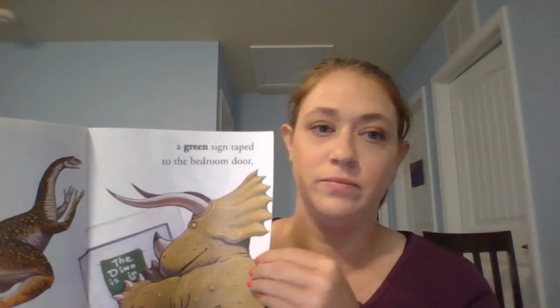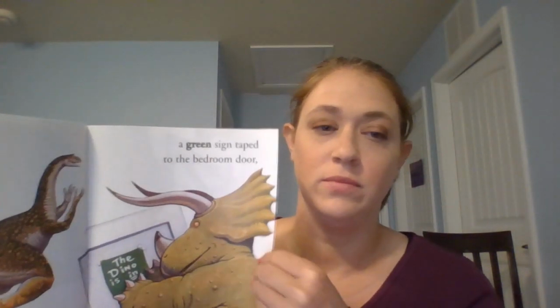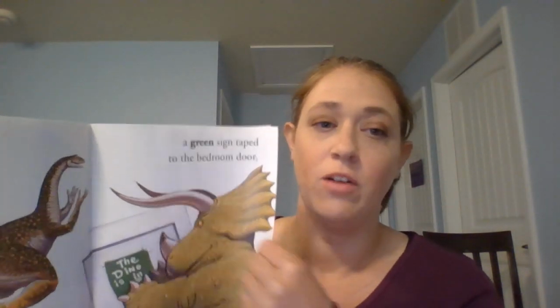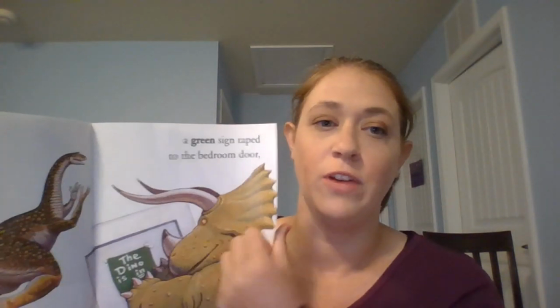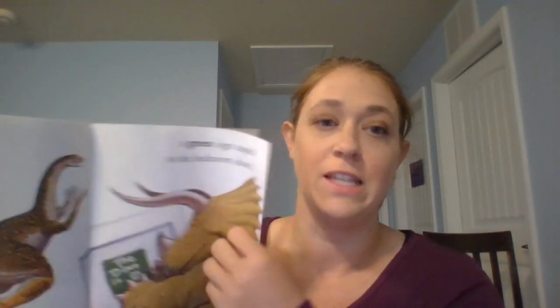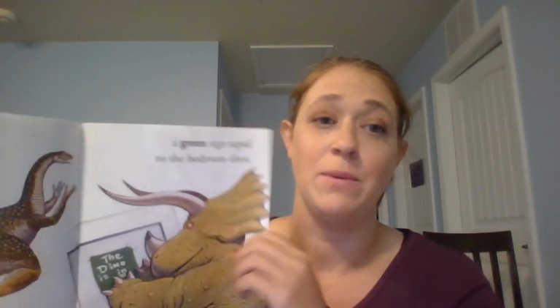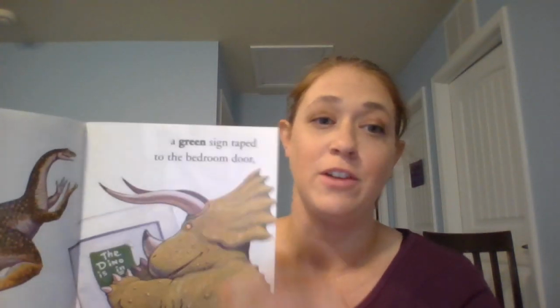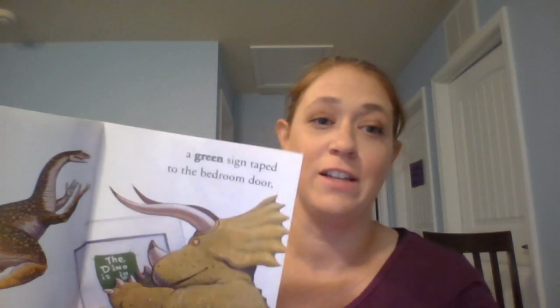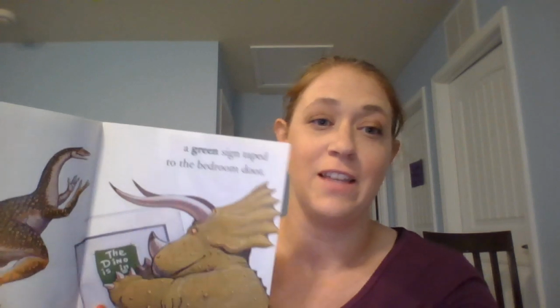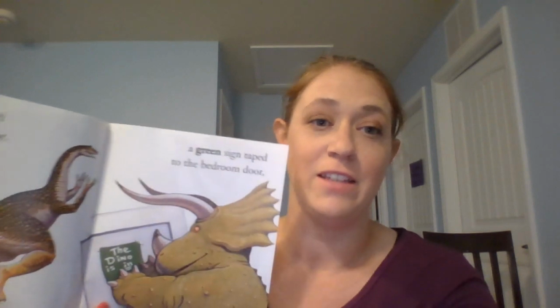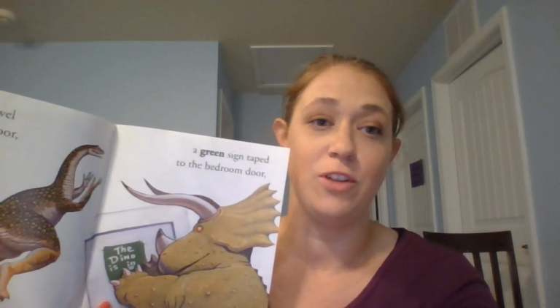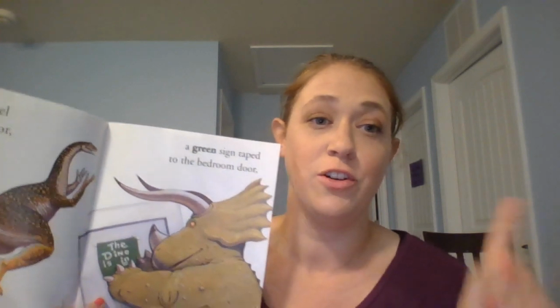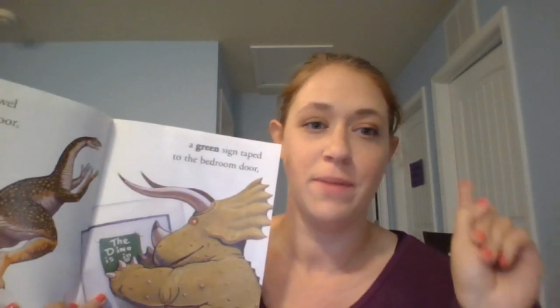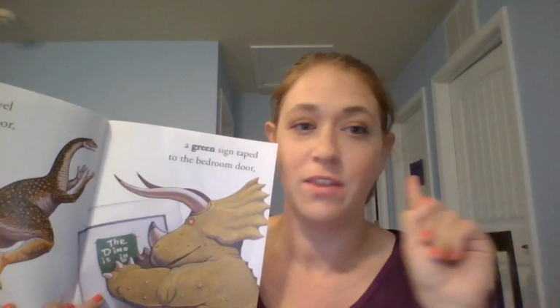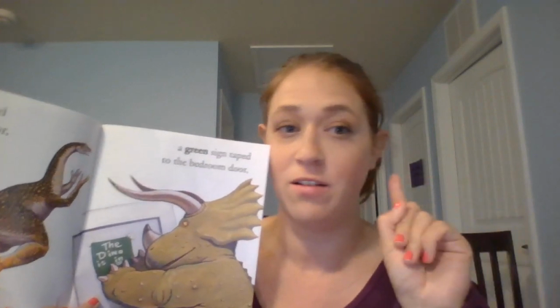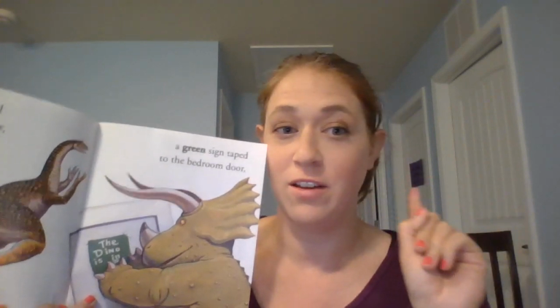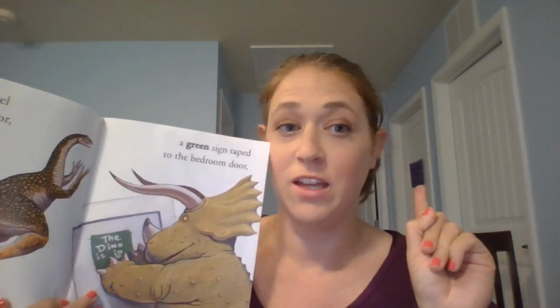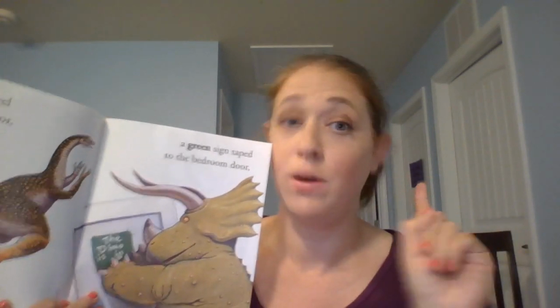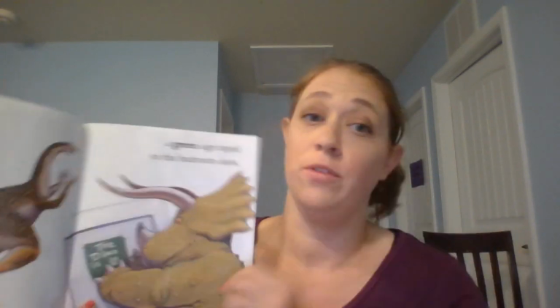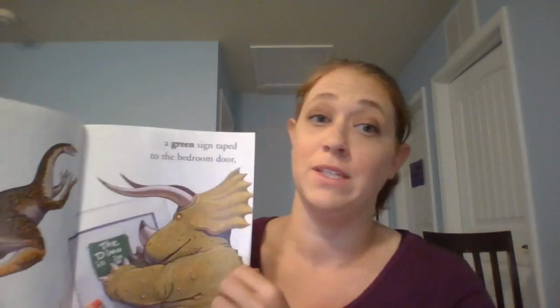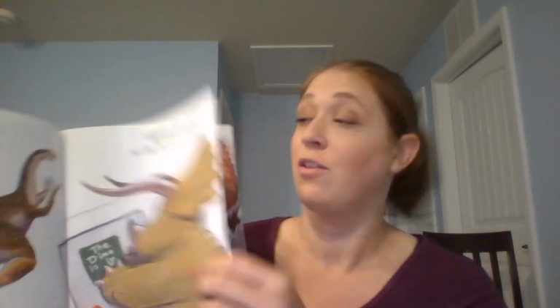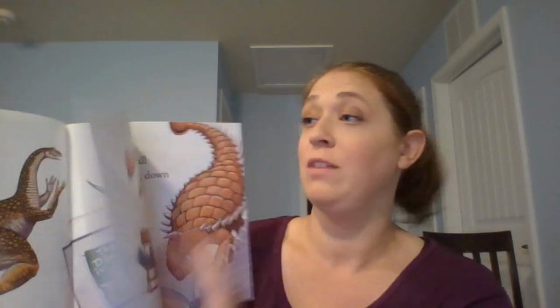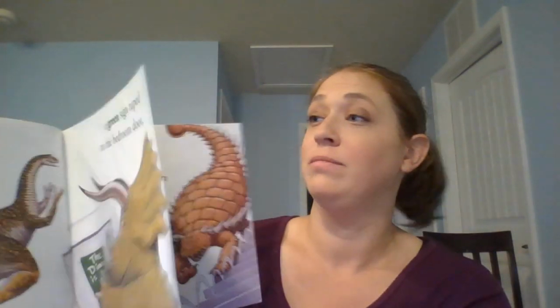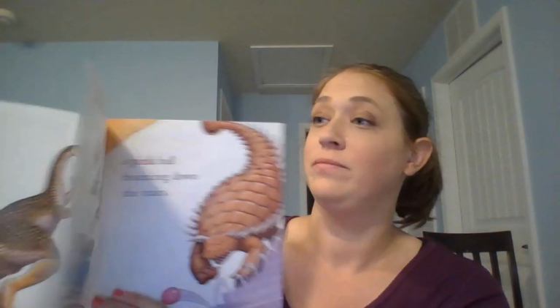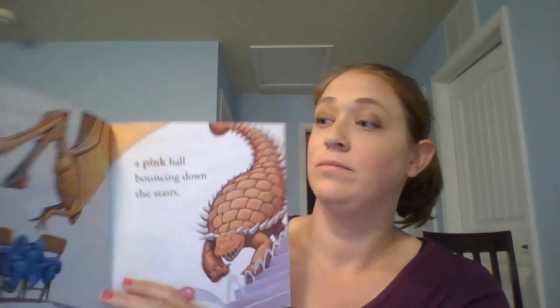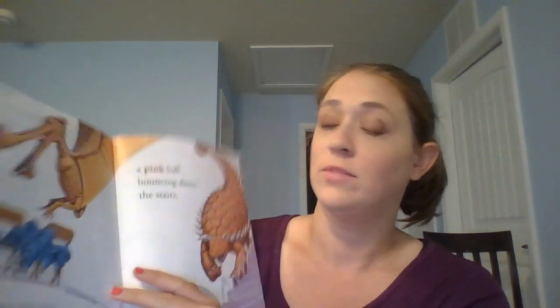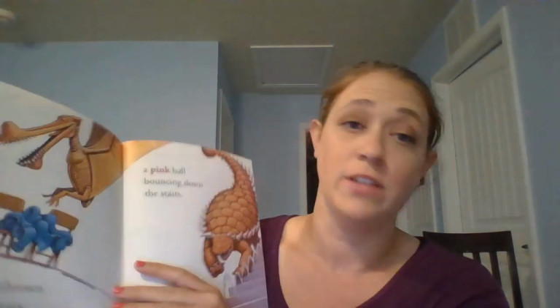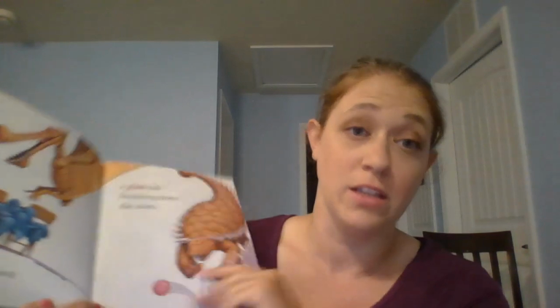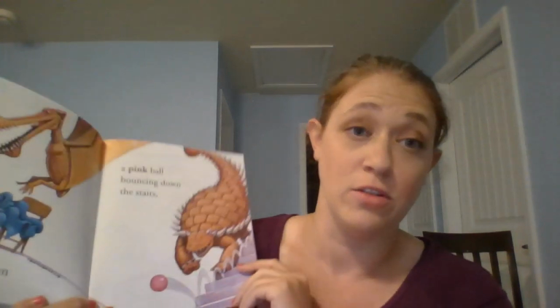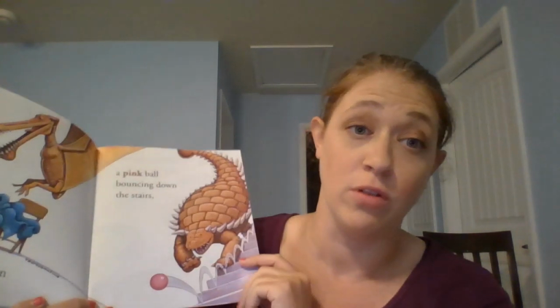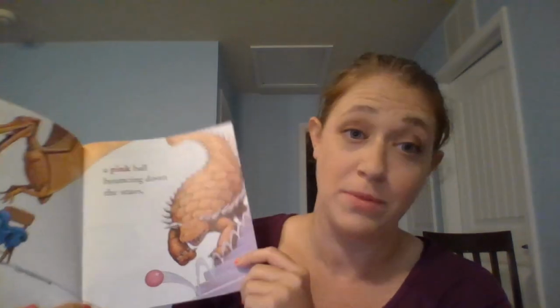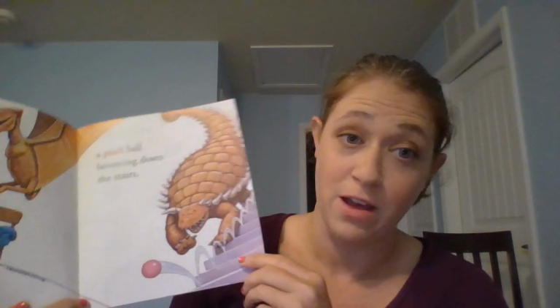I don't know if you guys can see, but my daughter has a sign taped to her door back there. It's purple though, it's not green. Her sign says 'no grown-ups allowed.'